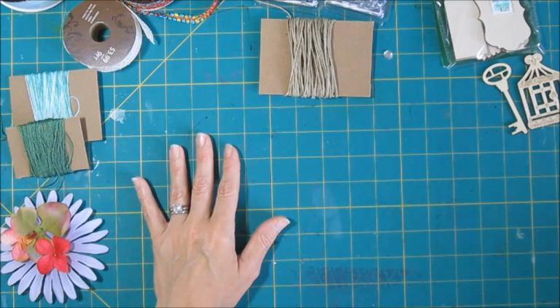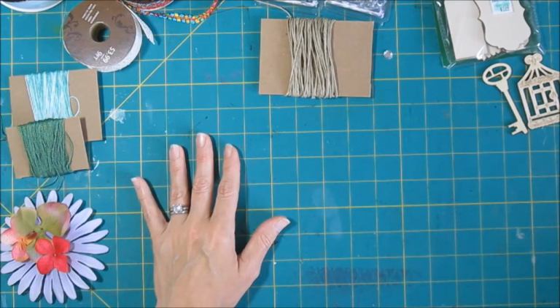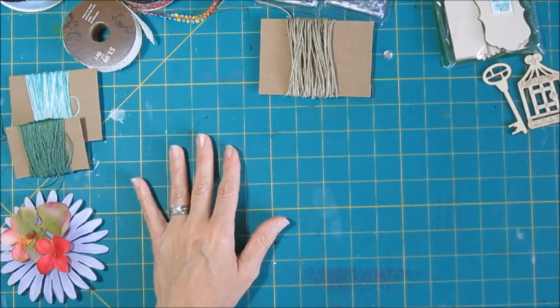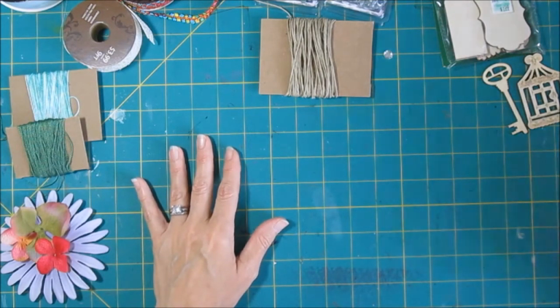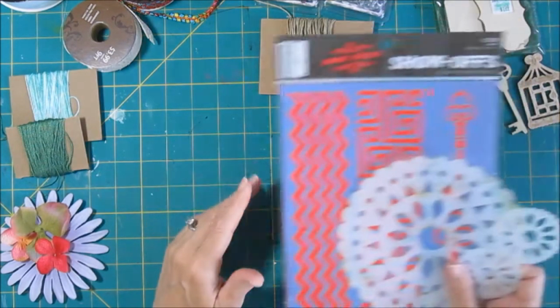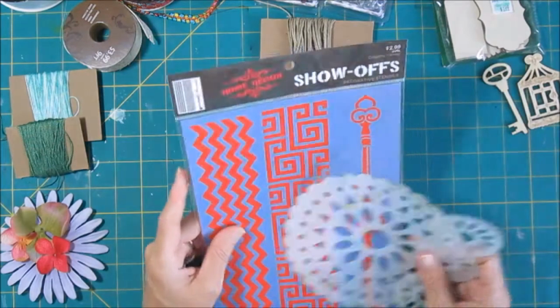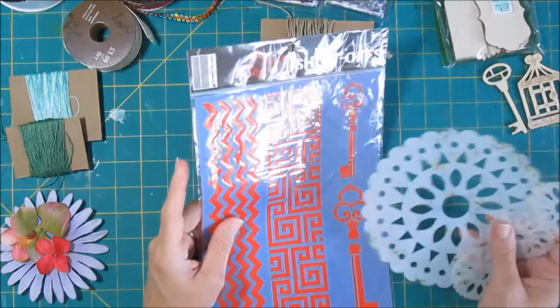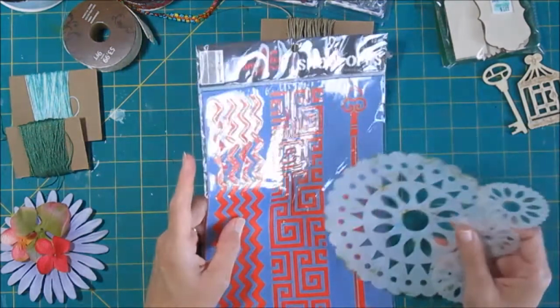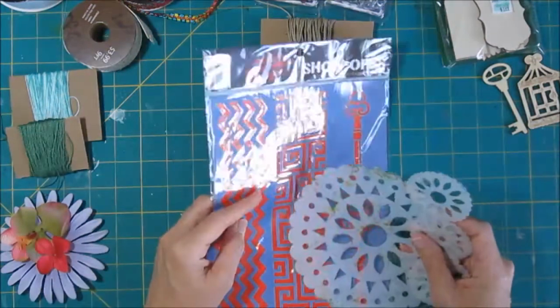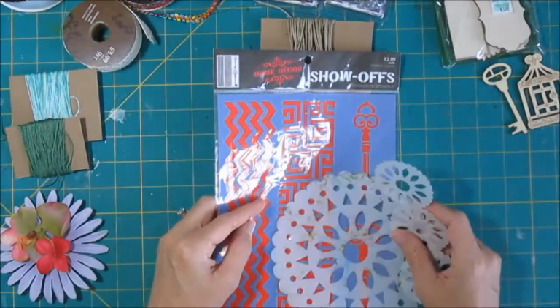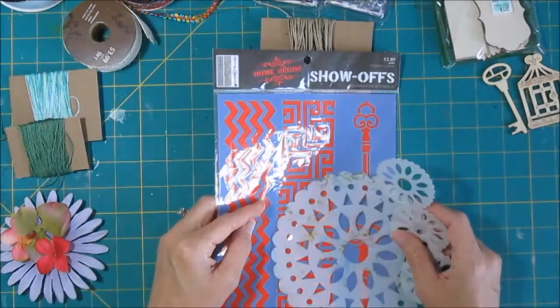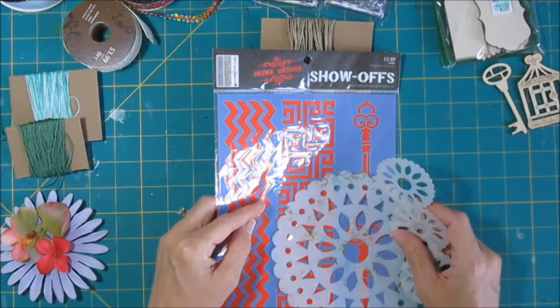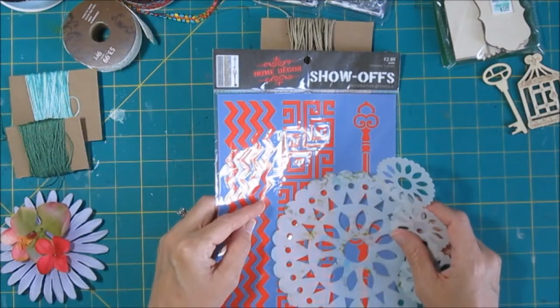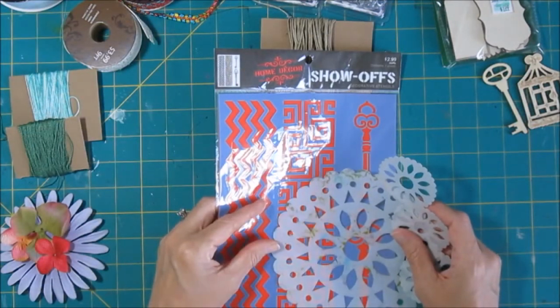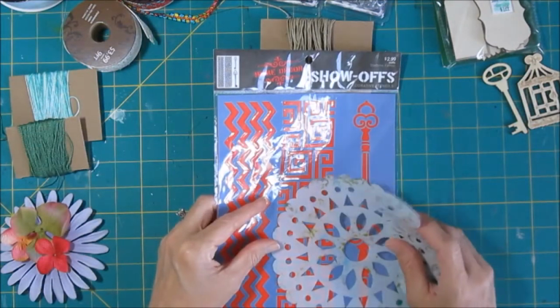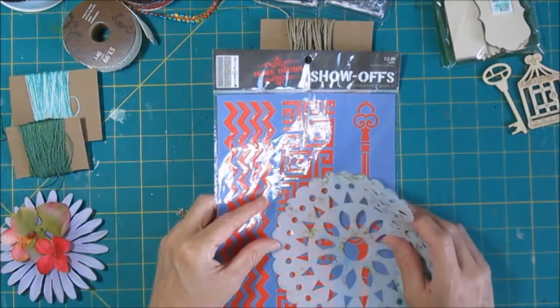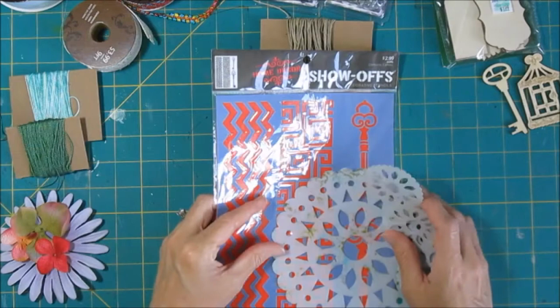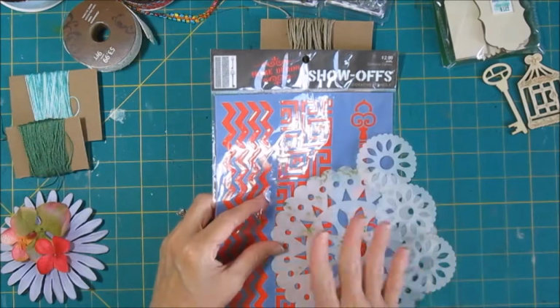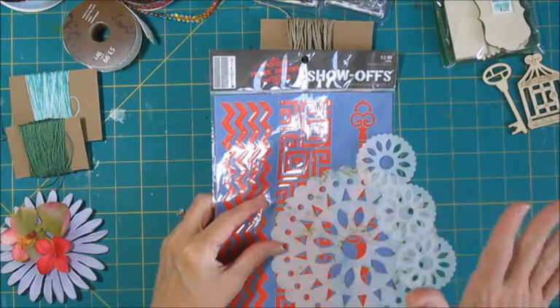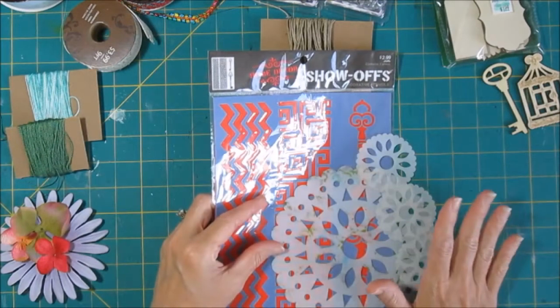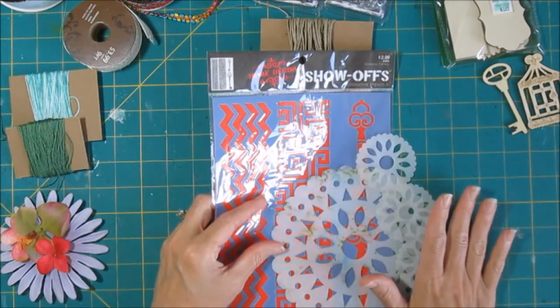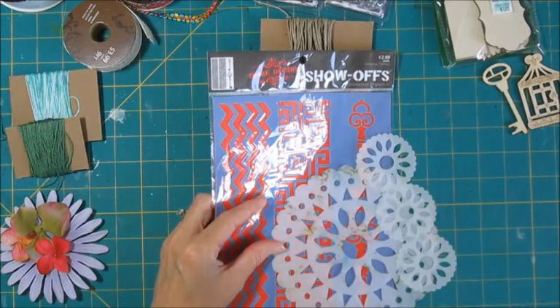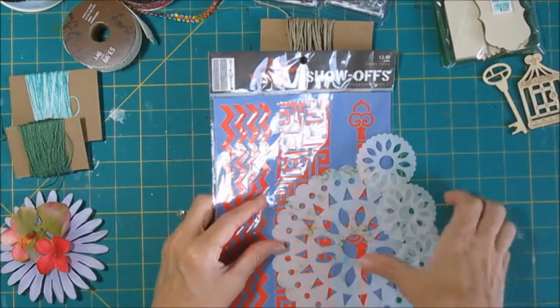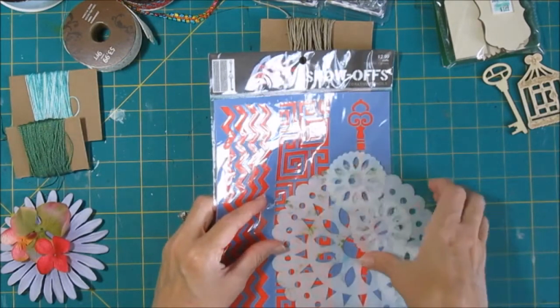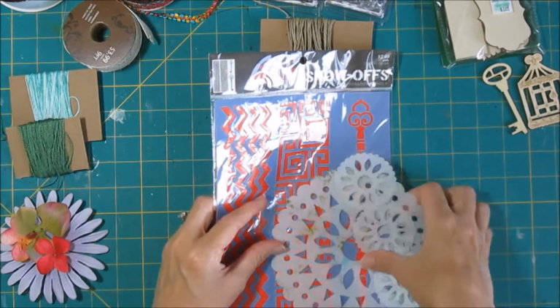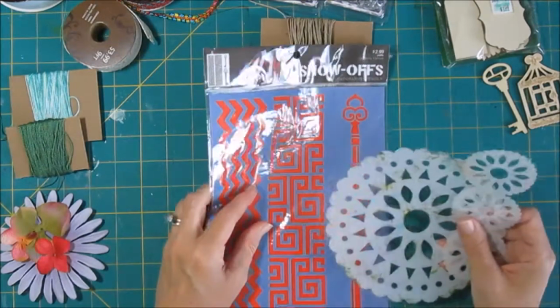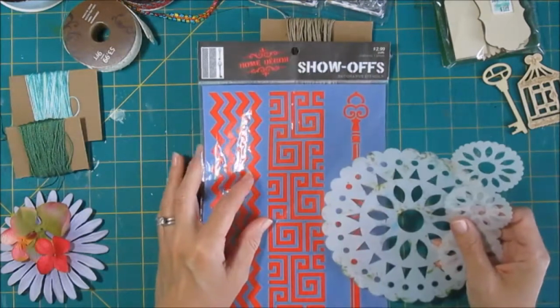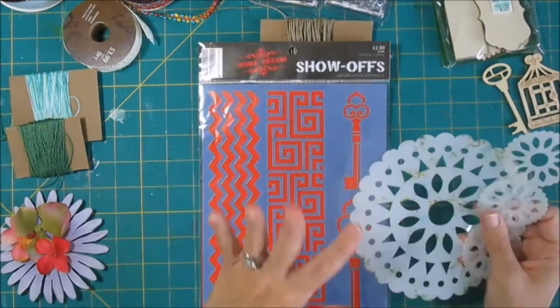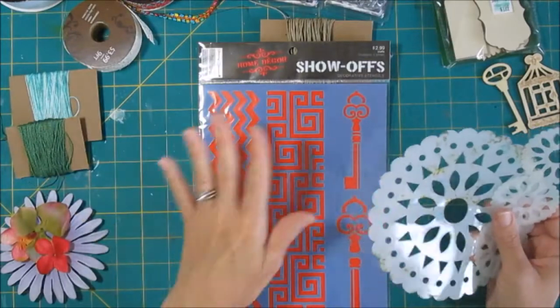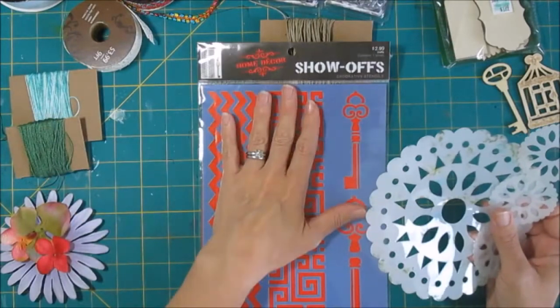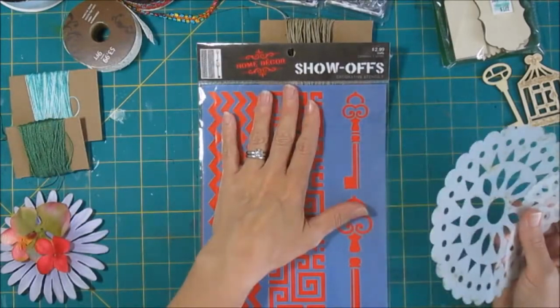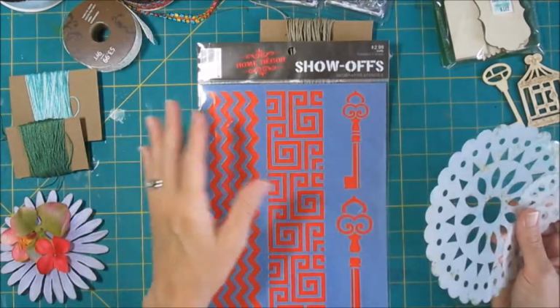I'm going to start with some things that are kind of in the general craft area. All of the things I'm showing you came from Hobby Lobby because that's the craft store closest to me — all but one — but many of them can be purchased at the other stores as well.